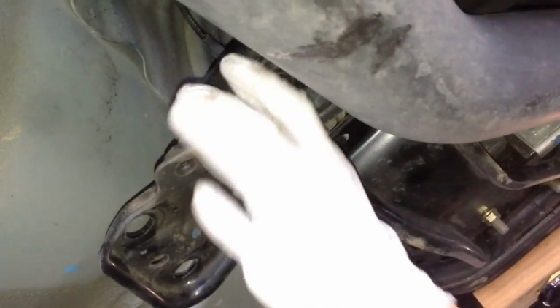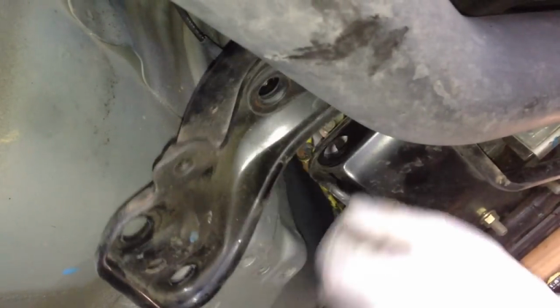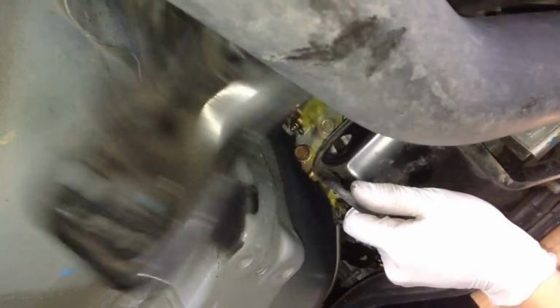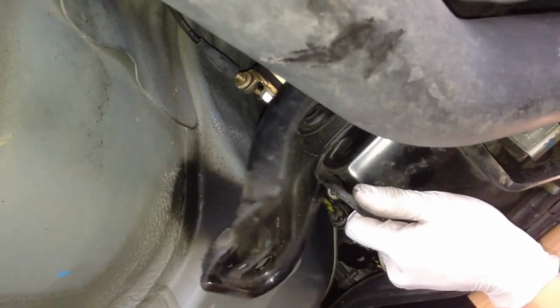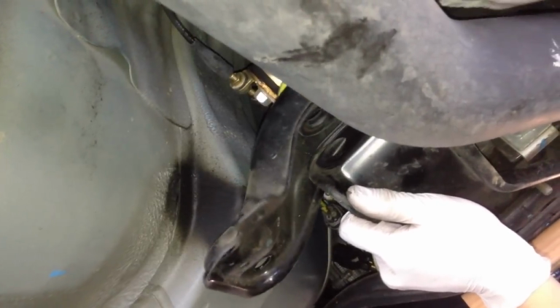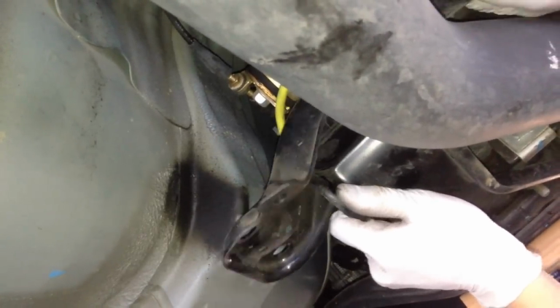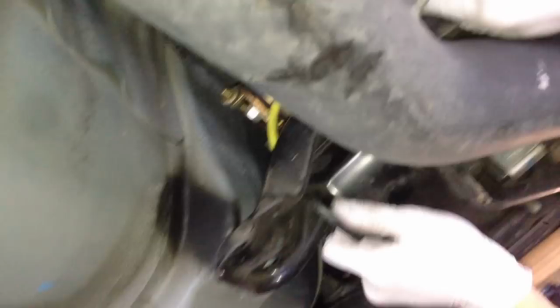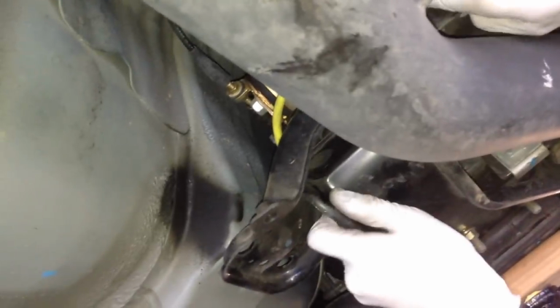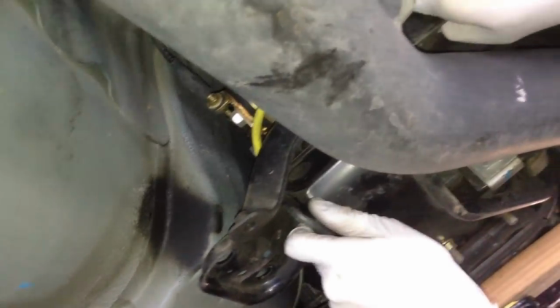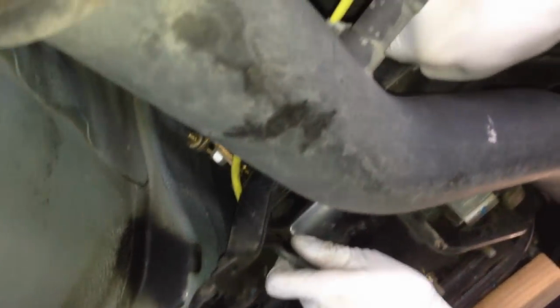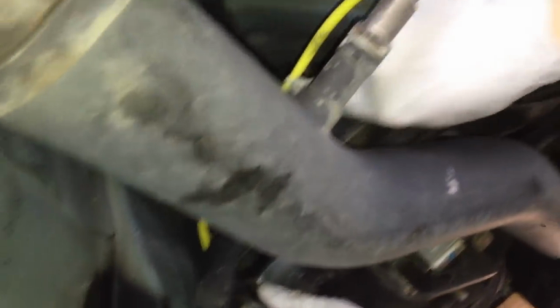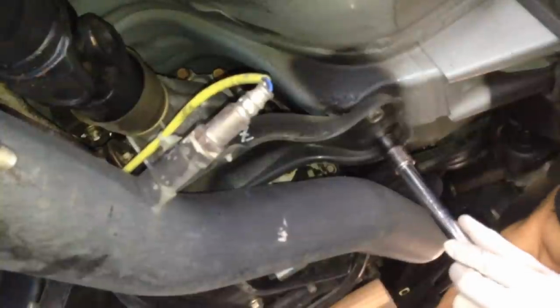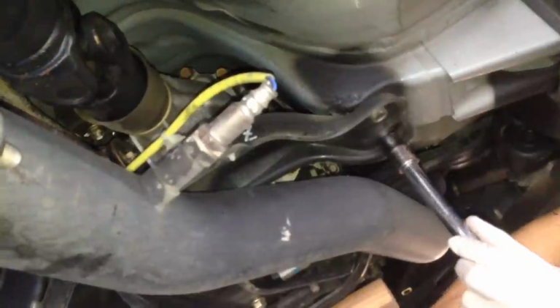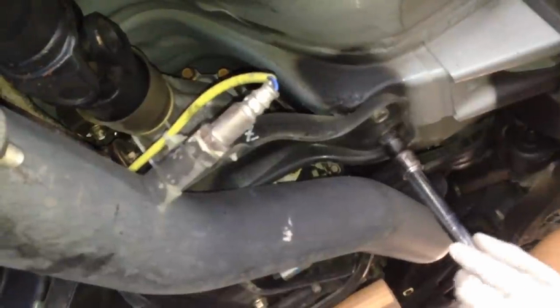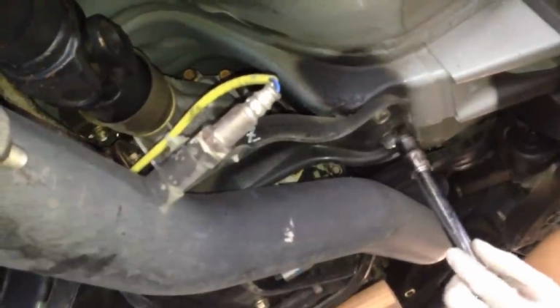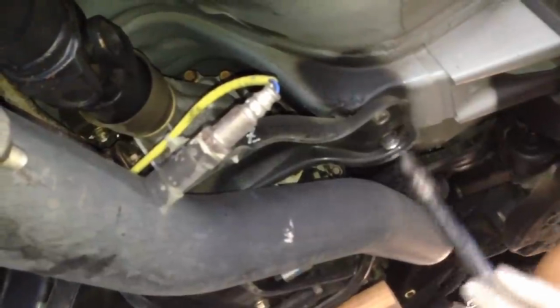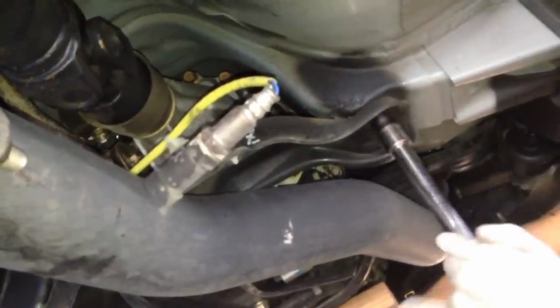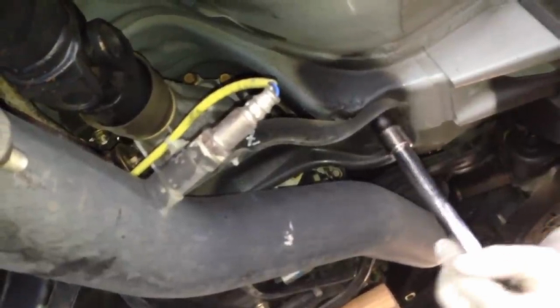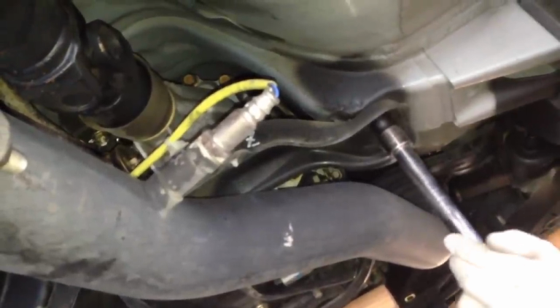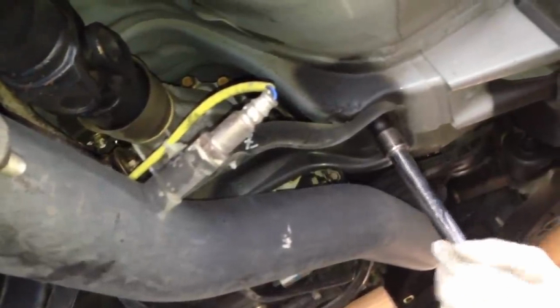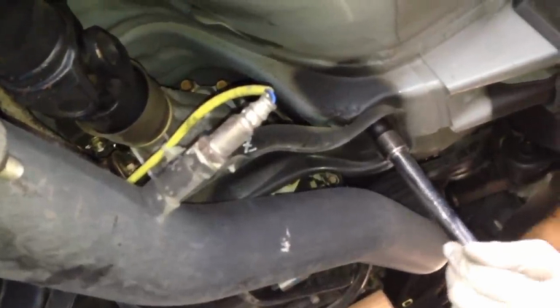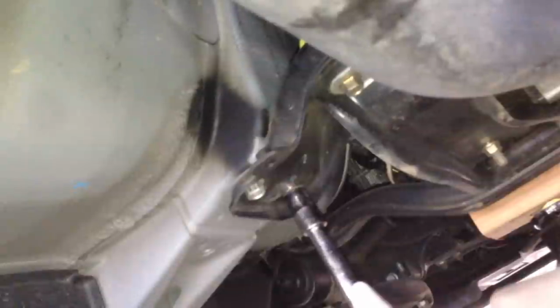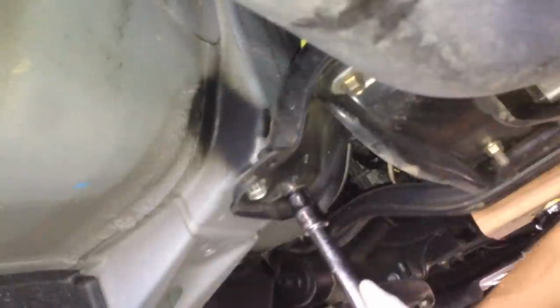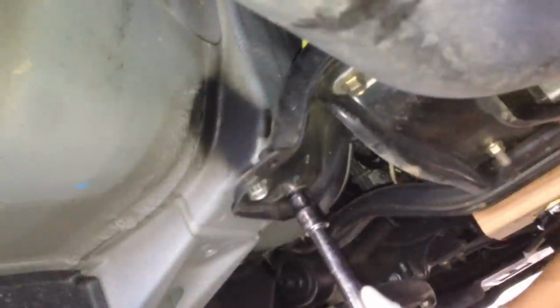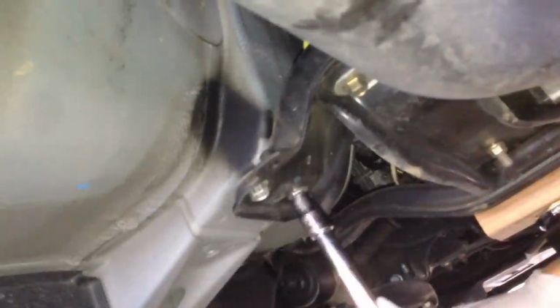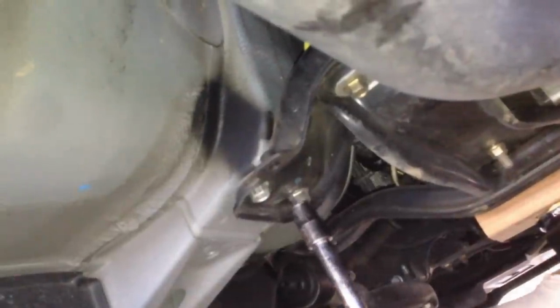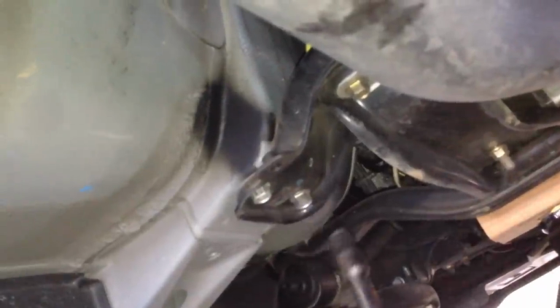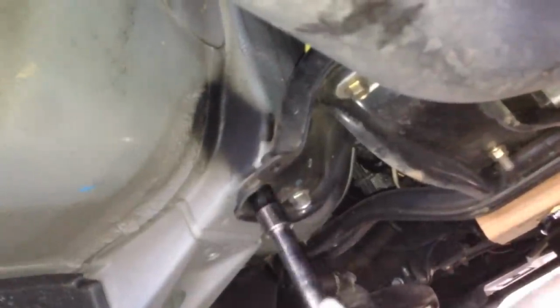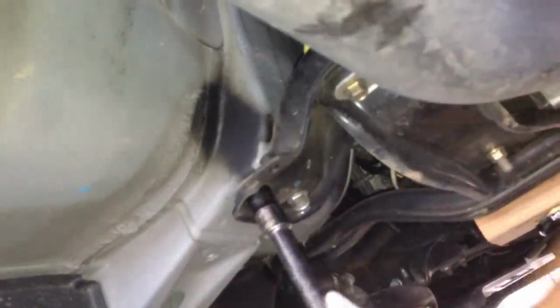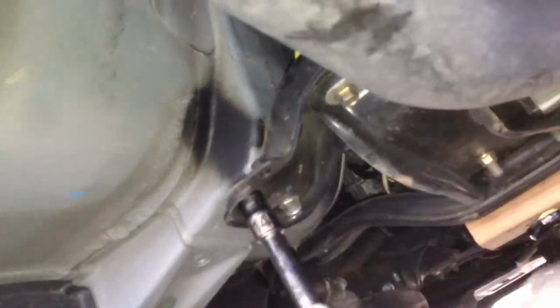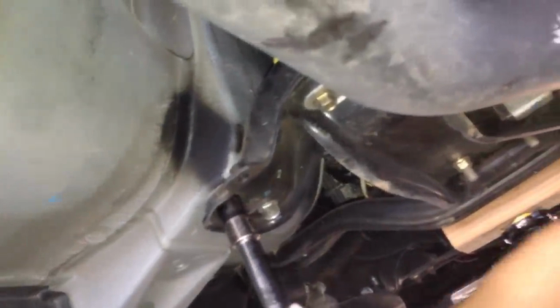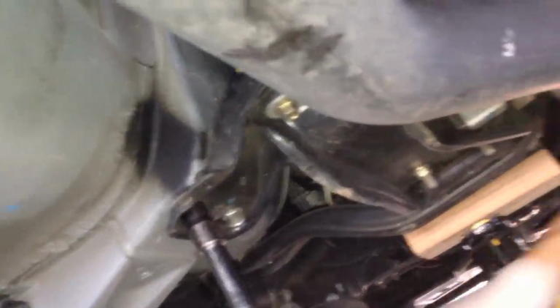Then go ahead and tighten the front bolt. All you need to do is put that rear part of the cross brace back on. Go ahead and start the four bolts that are bolted to the frame. After that just put the two bolts on in the middle and then that's it.